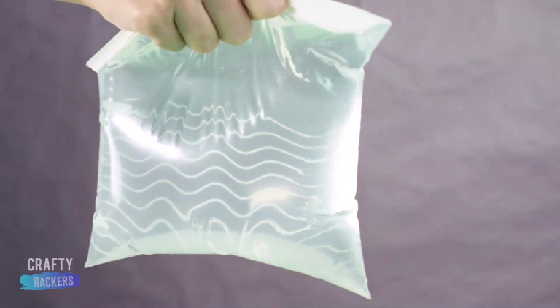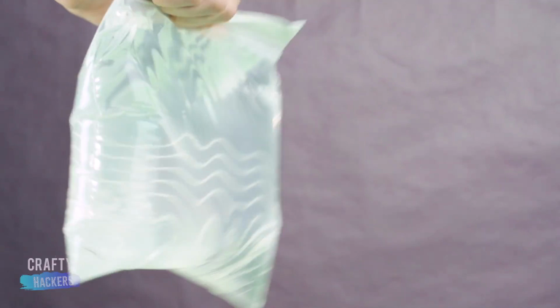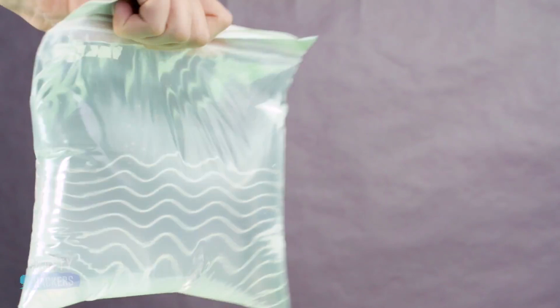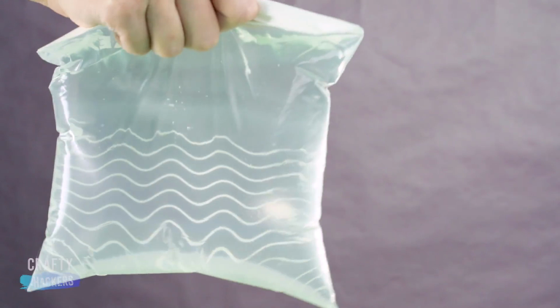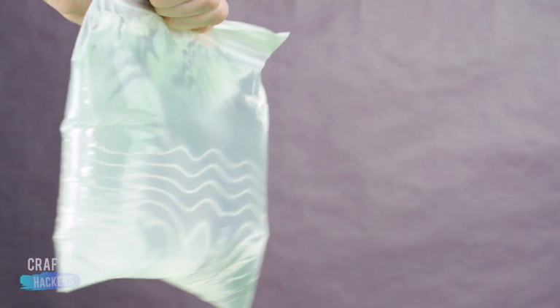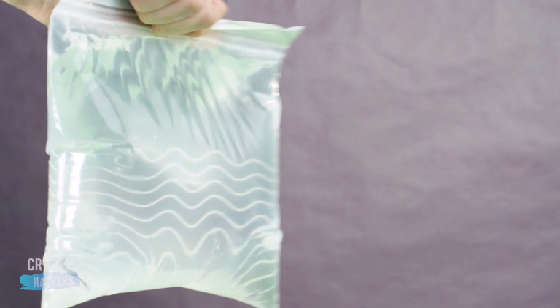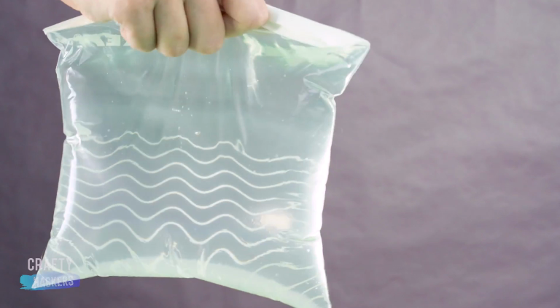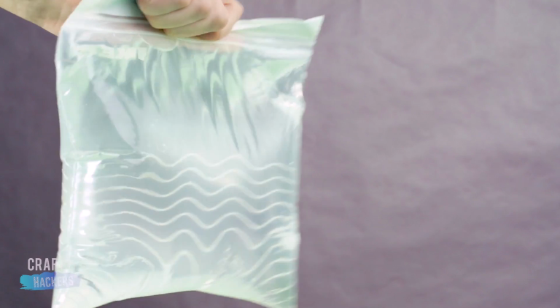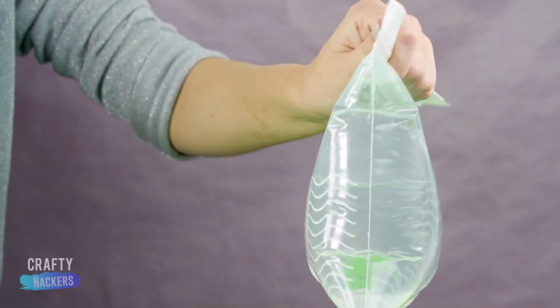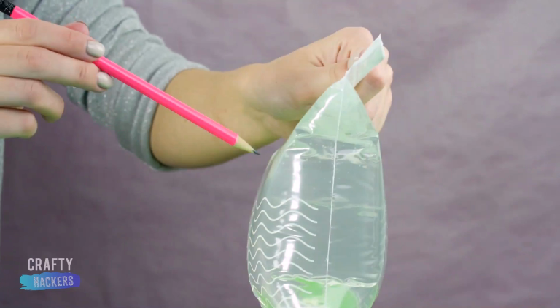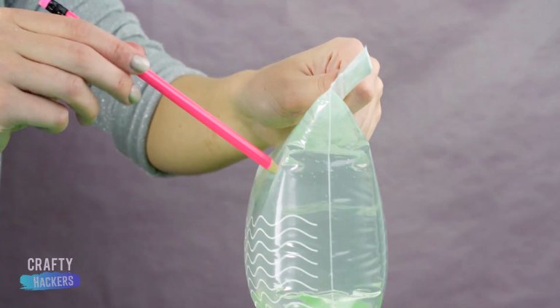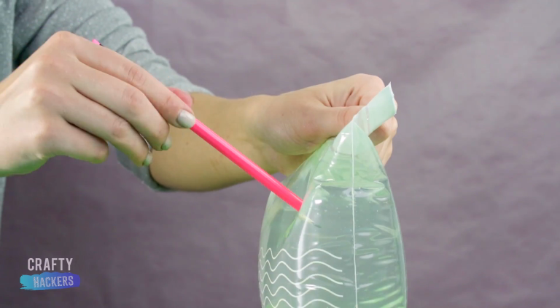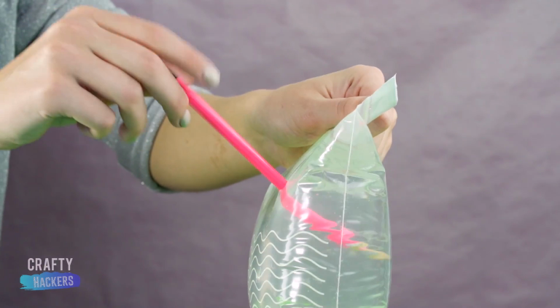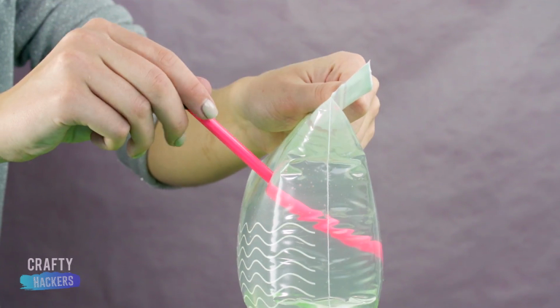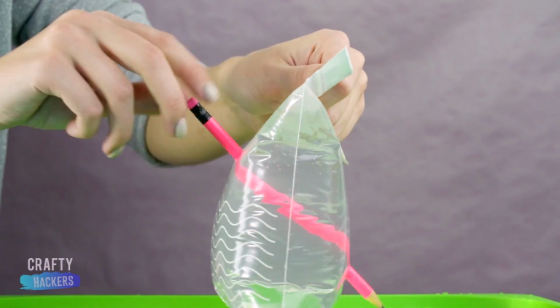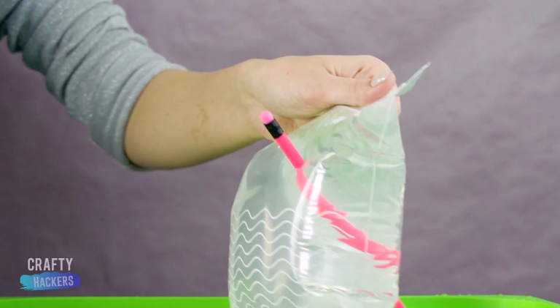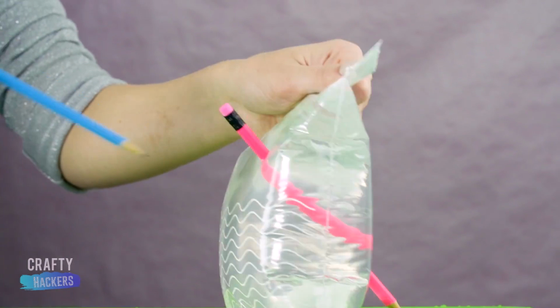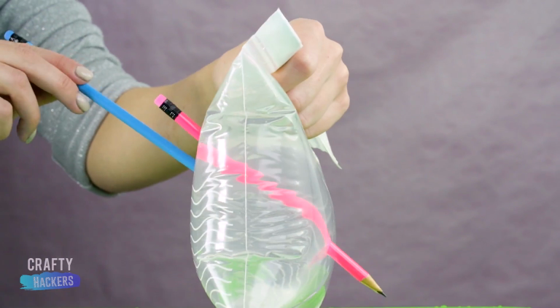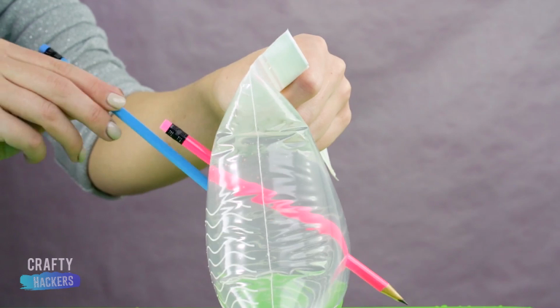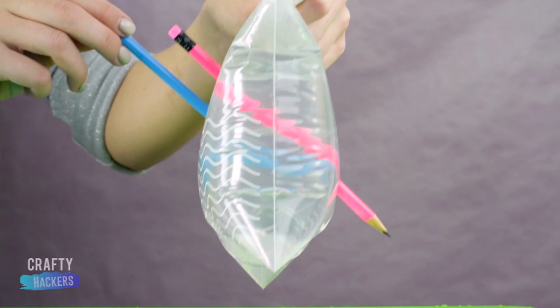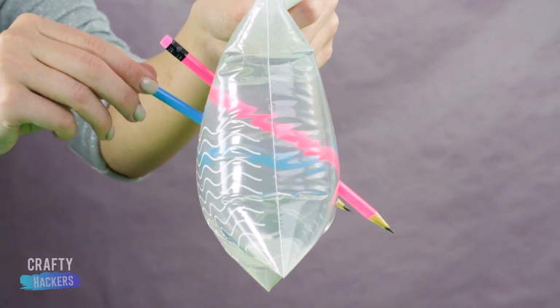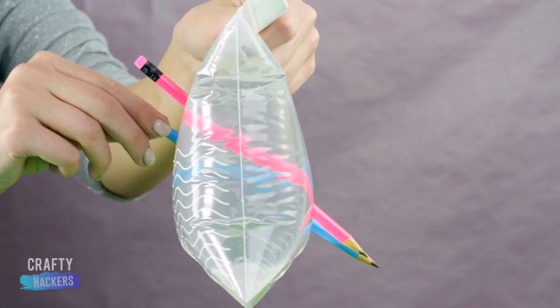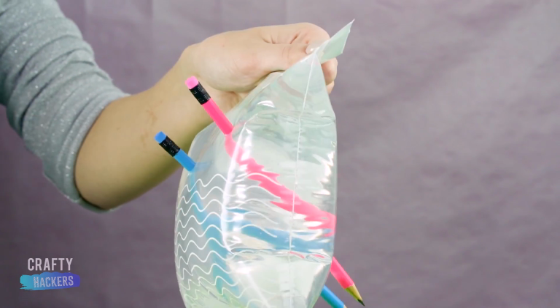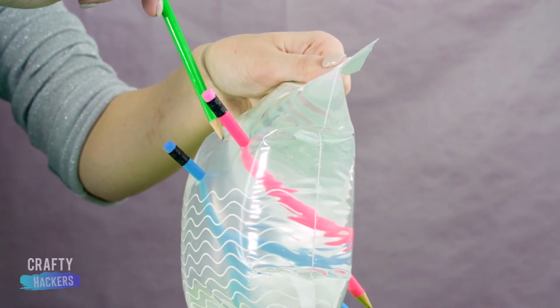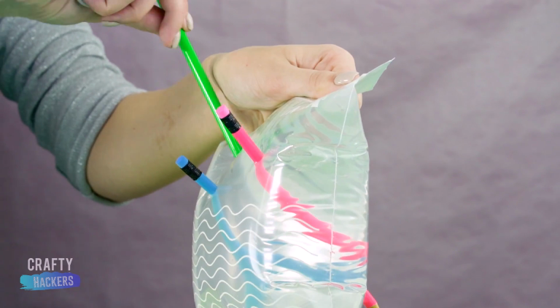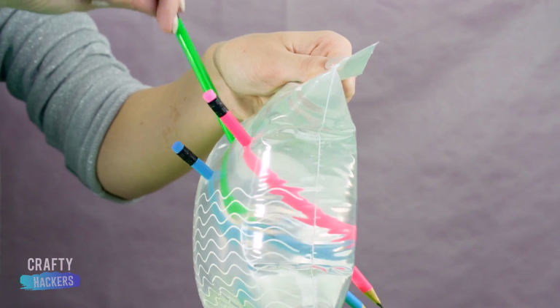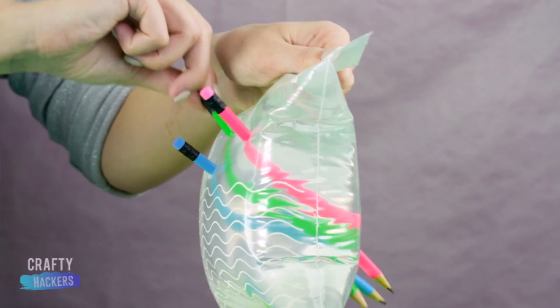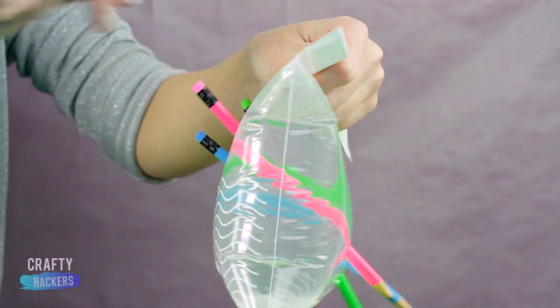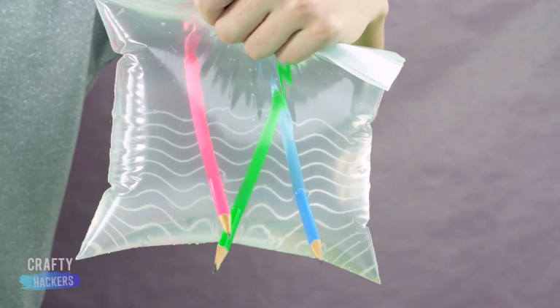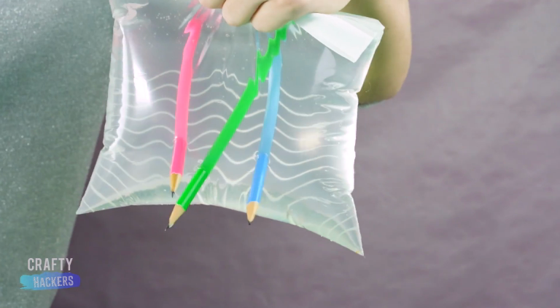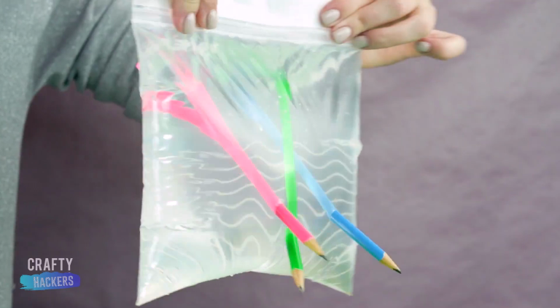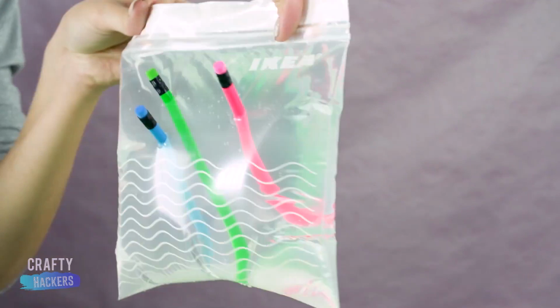For this first experiment, we filled a large plastic bag with water and sealed it at the top. Then we discovered that if you poke pencils through both sides of the bag, no water leaks out. Pretty cool, right?